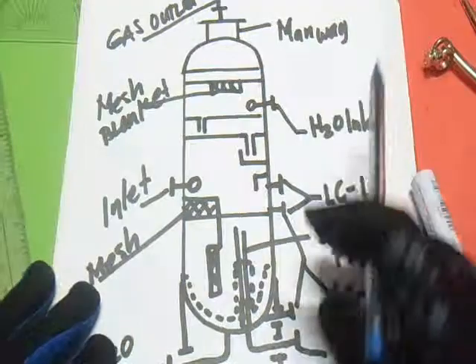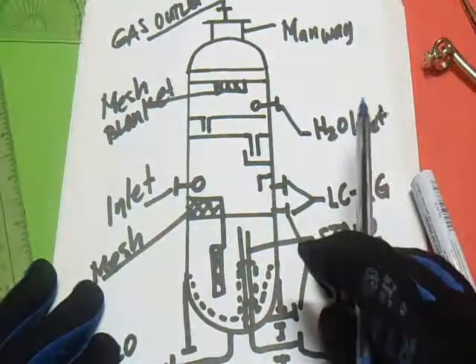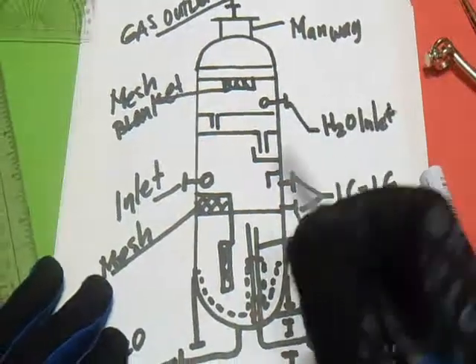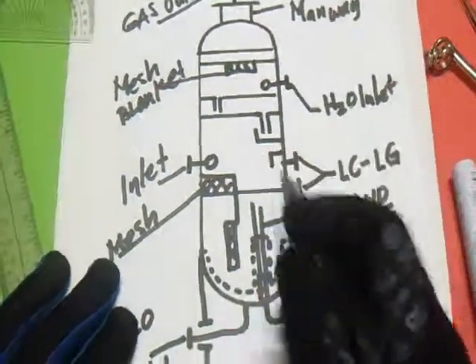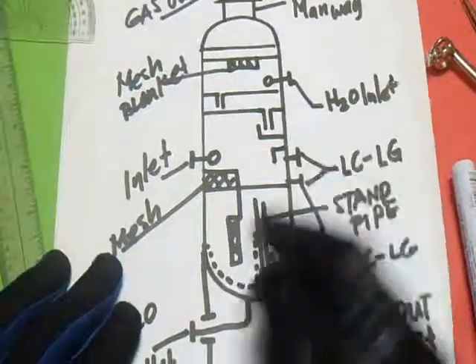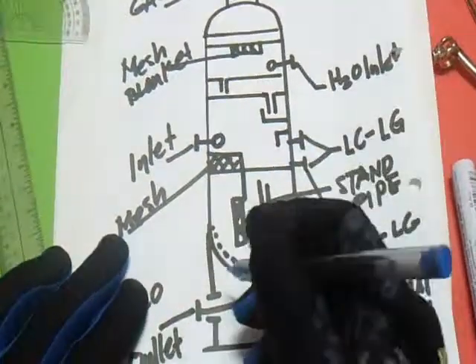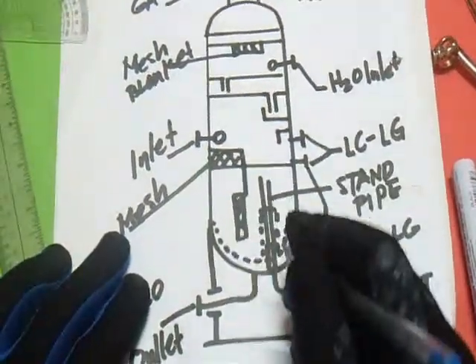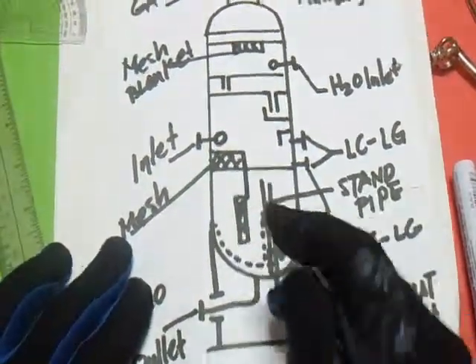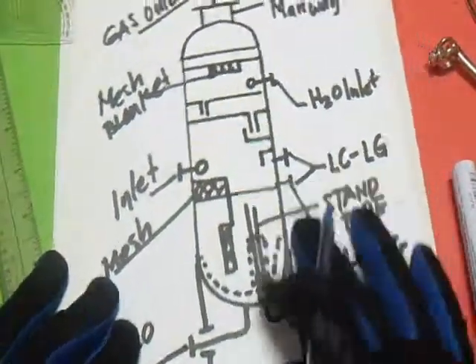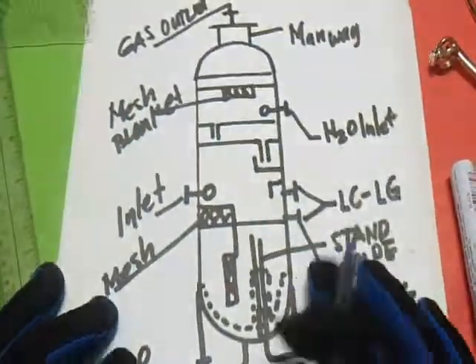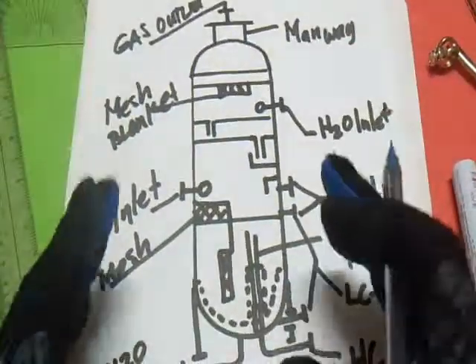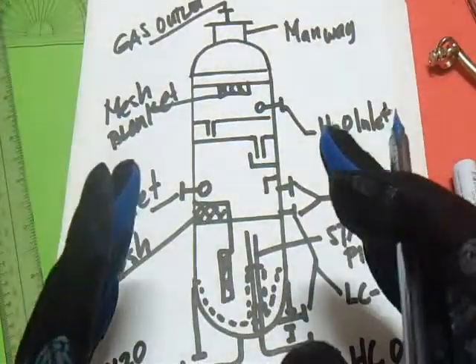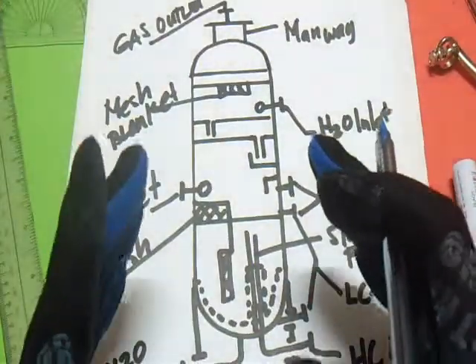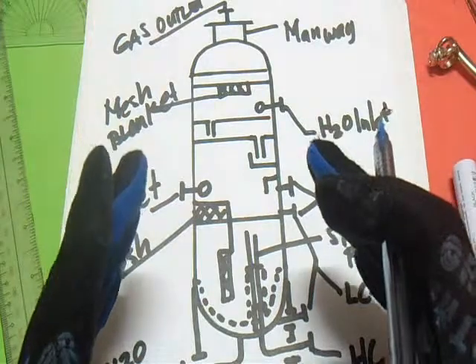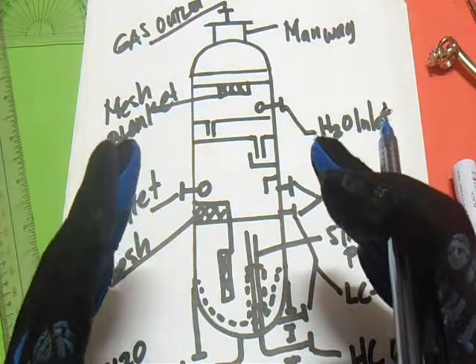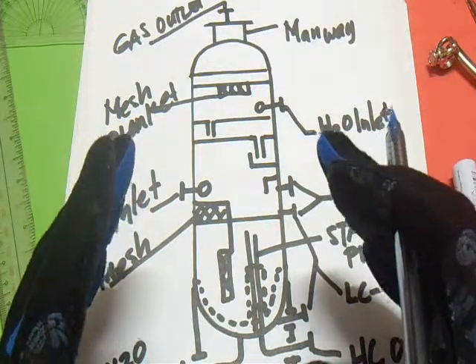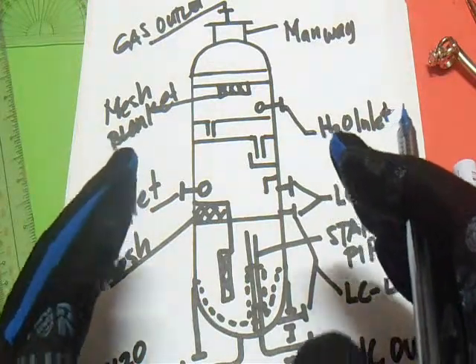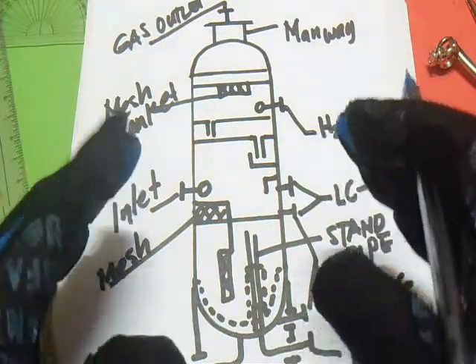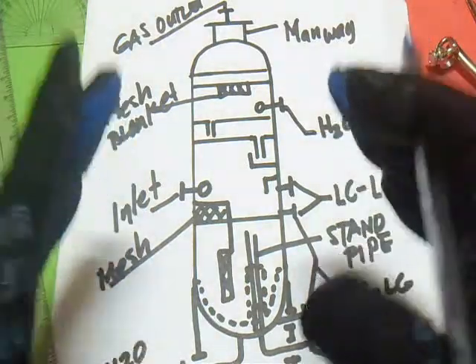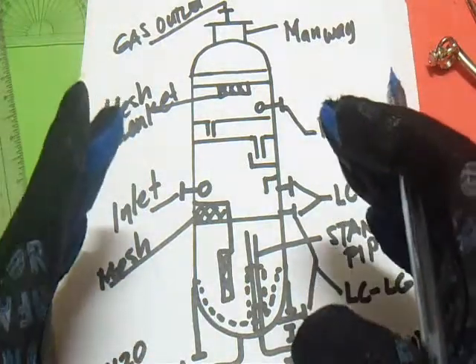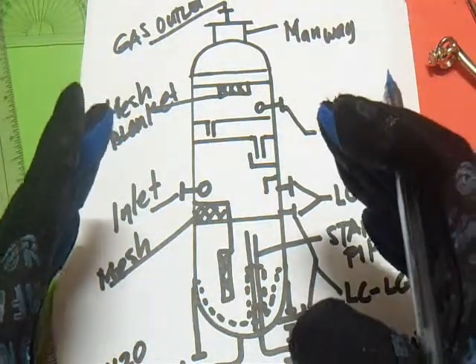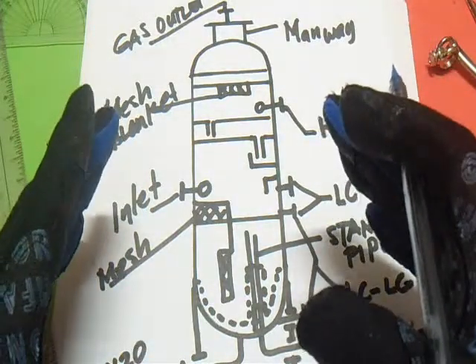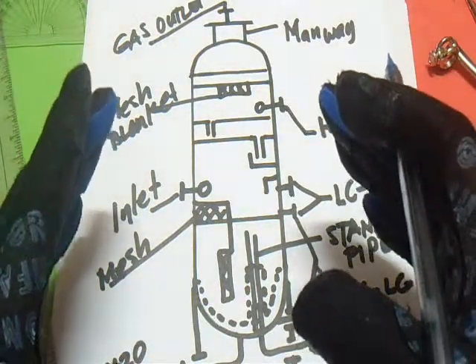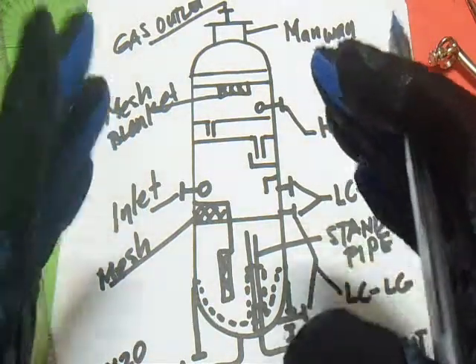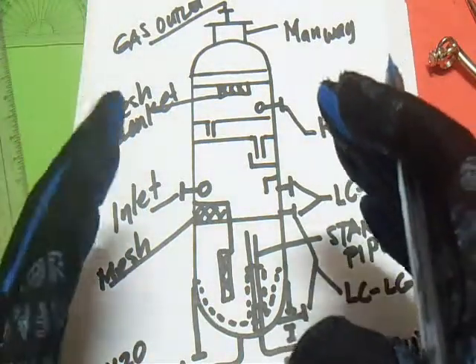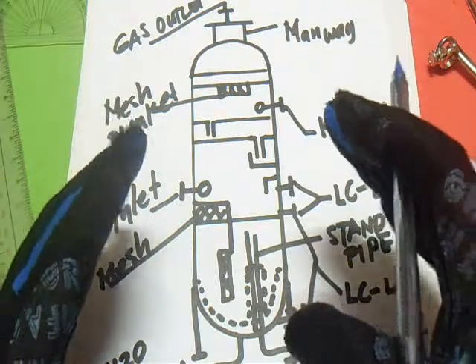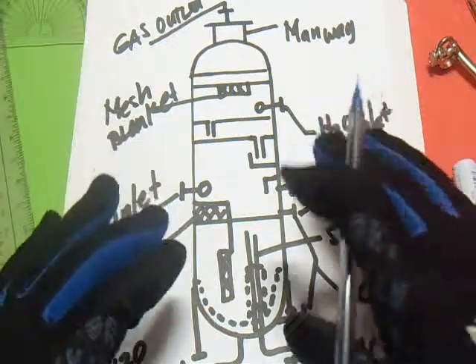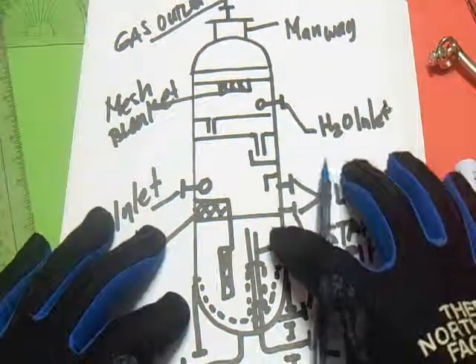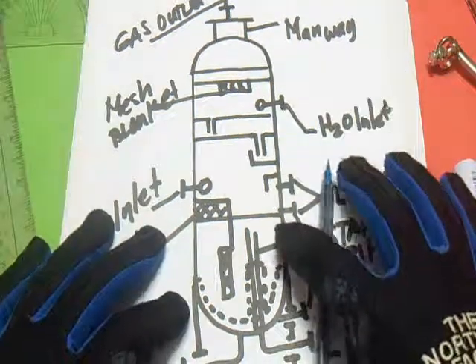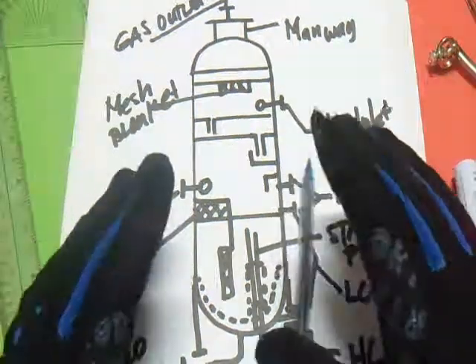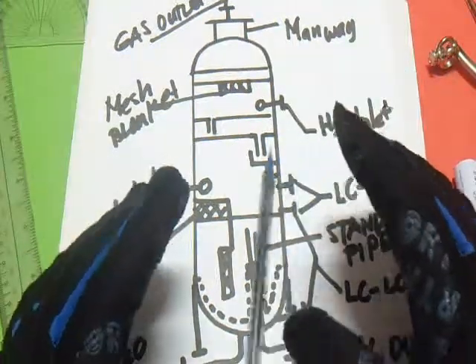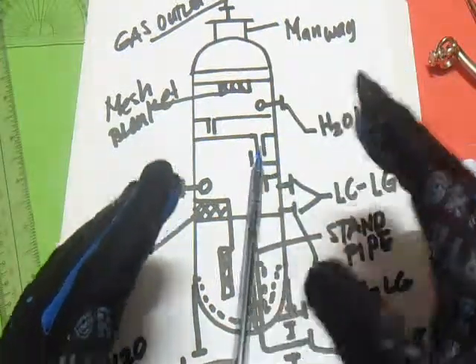Finish. High pressure separator. So this drawing is quite genuine.